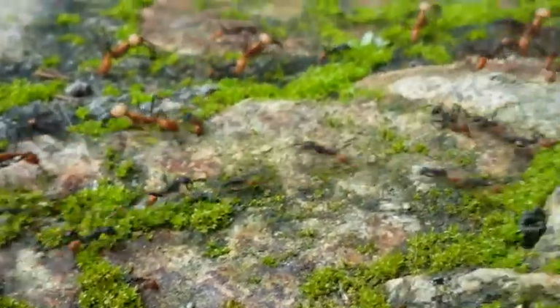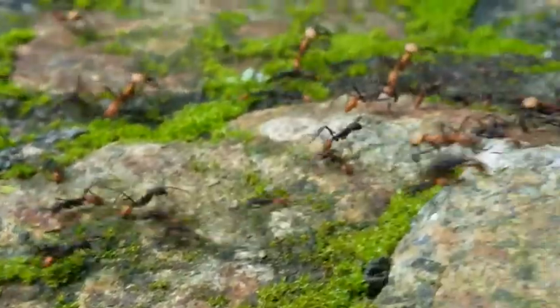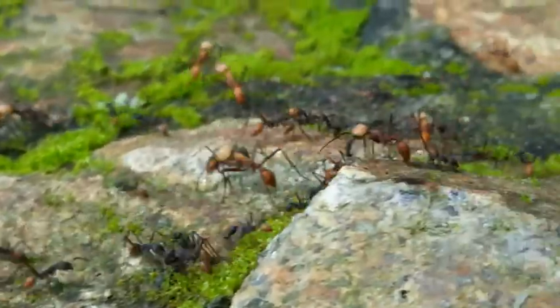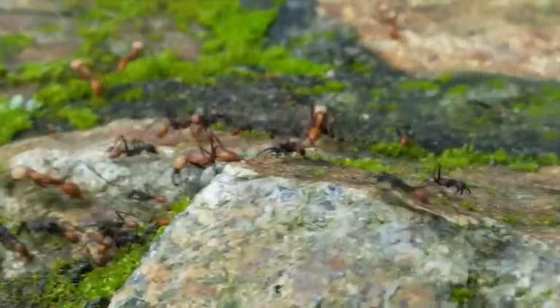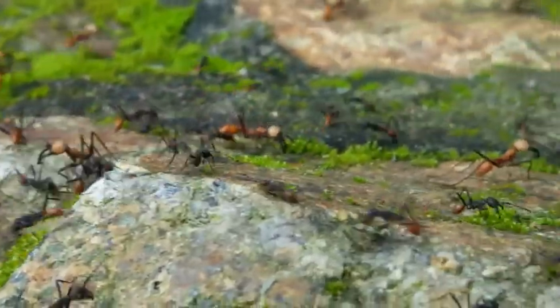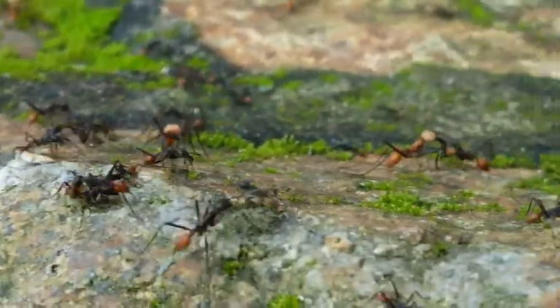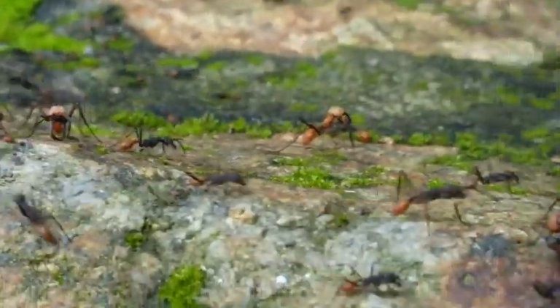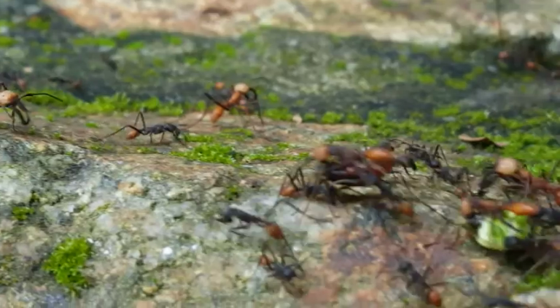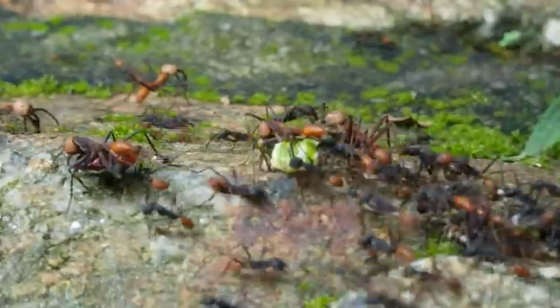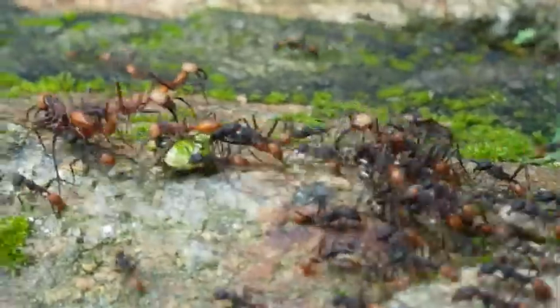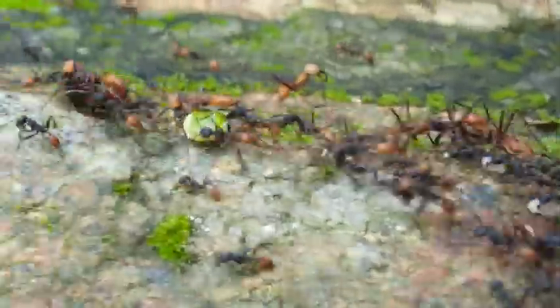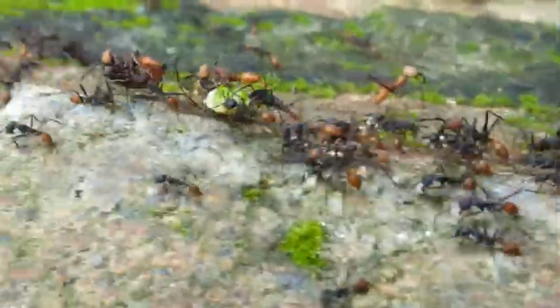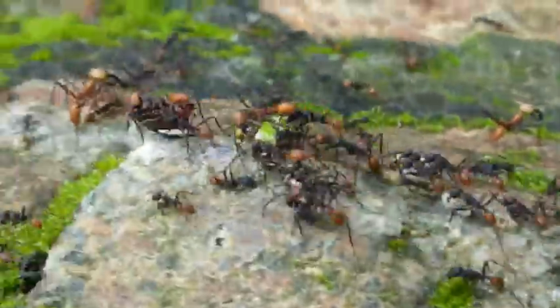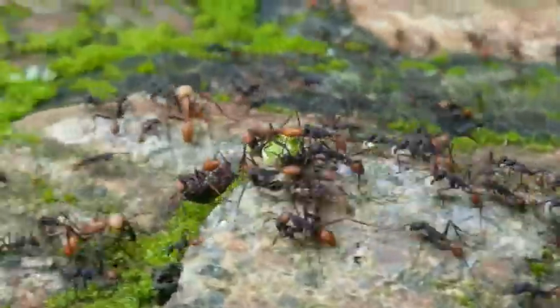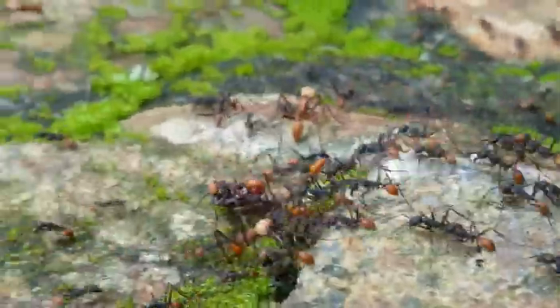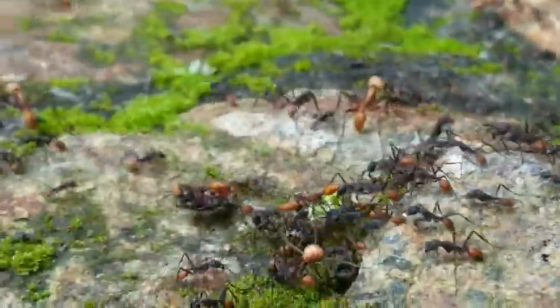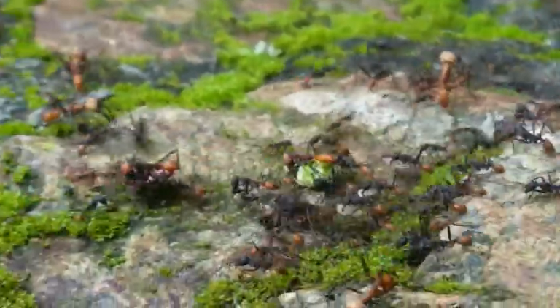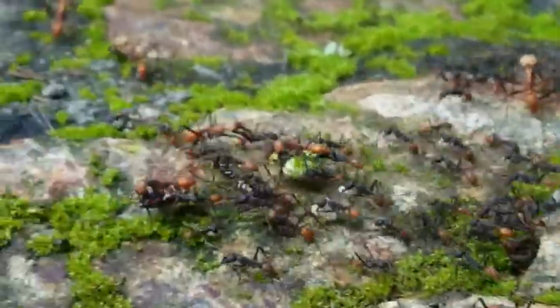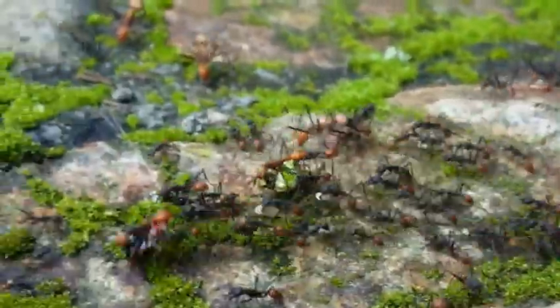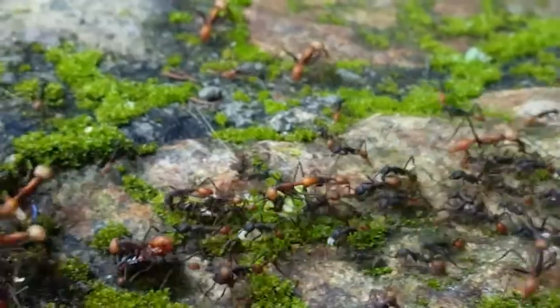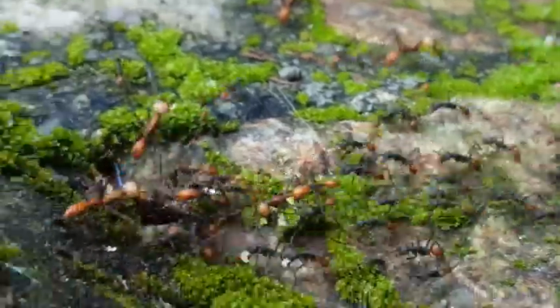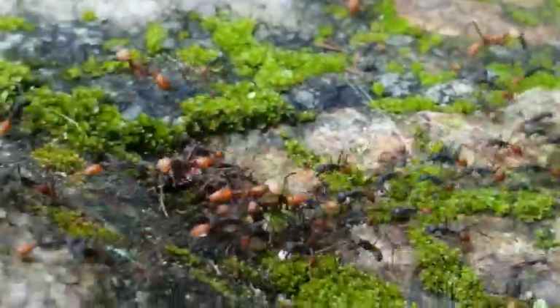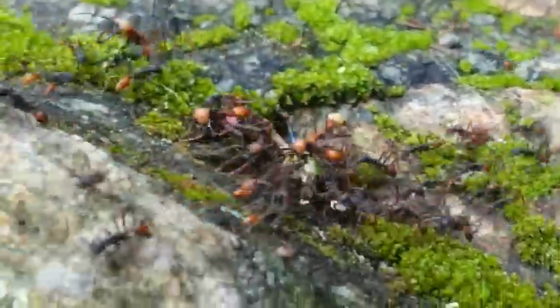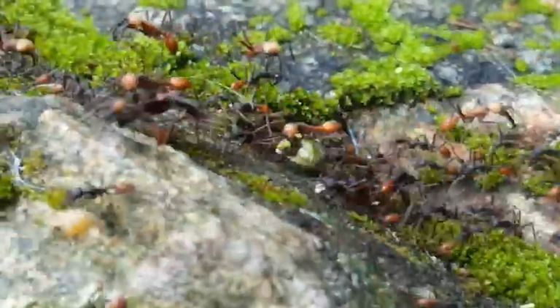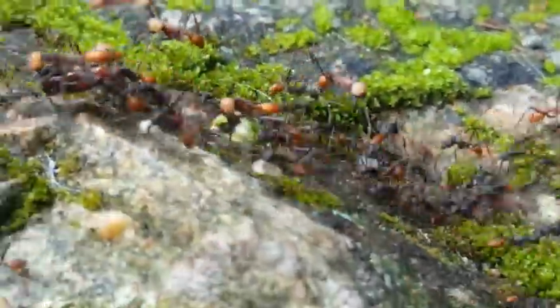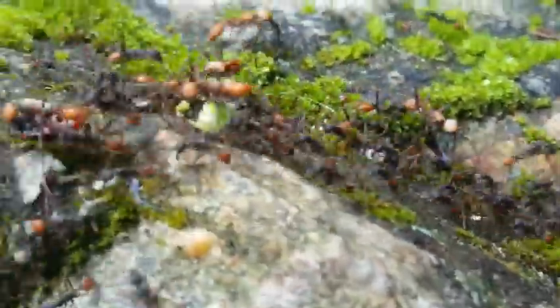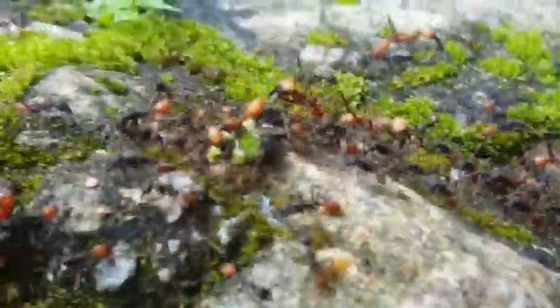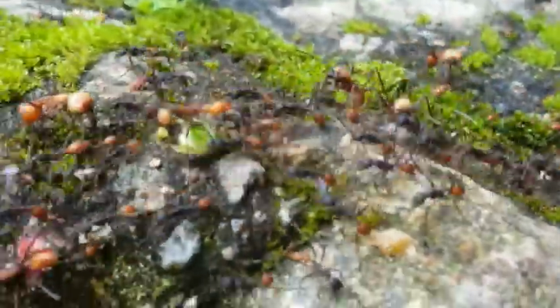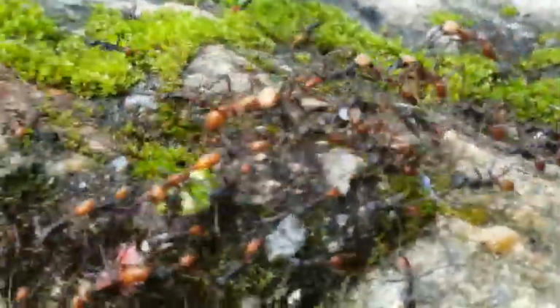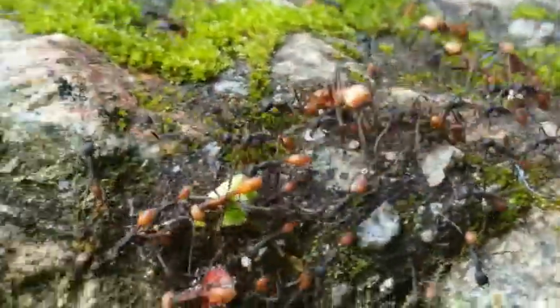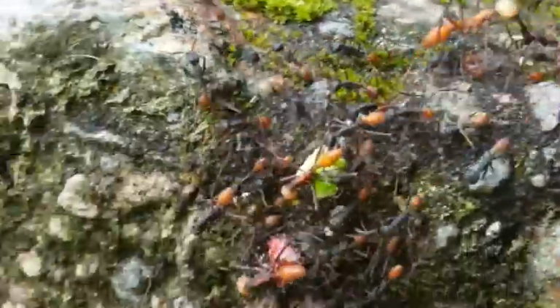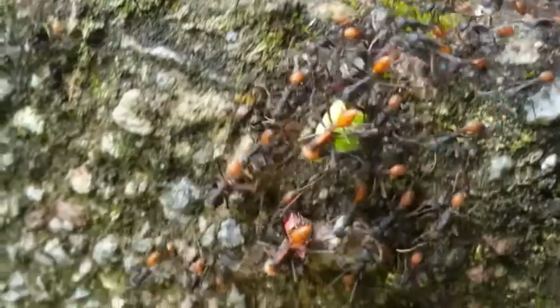Because the army ants are basically blind, they recognize their food by touch. If their food moves, they know it's something edible, and then the big ants will hold it down and the little ants will come and sting it to death, and then they will carry it off.